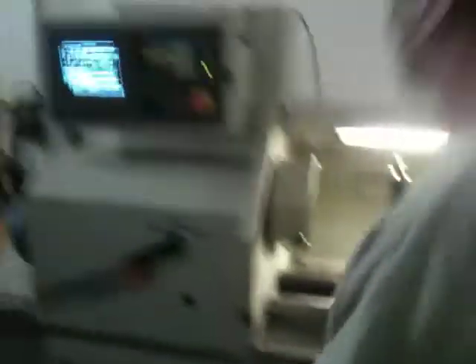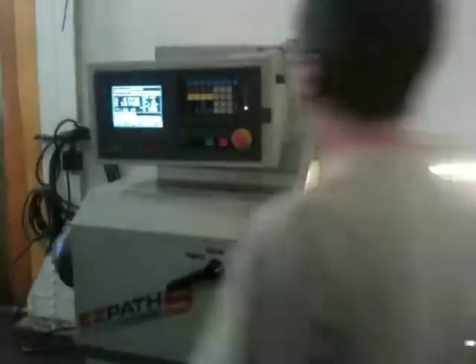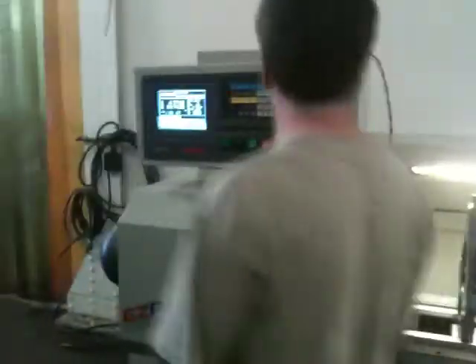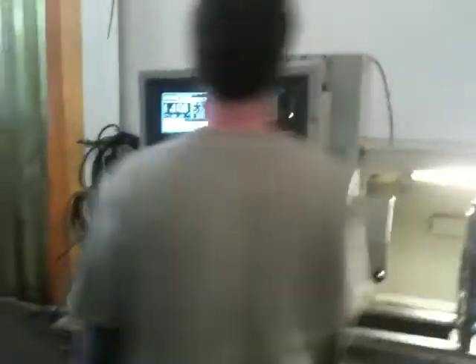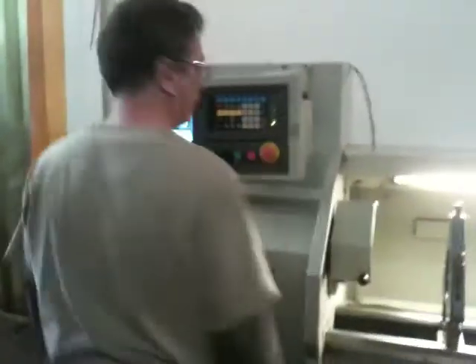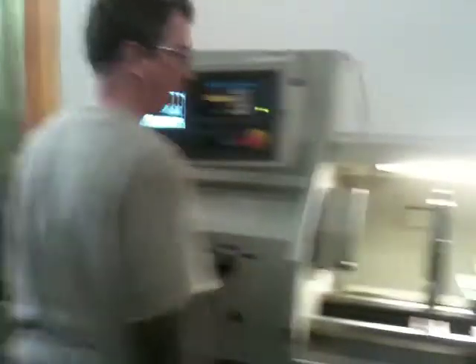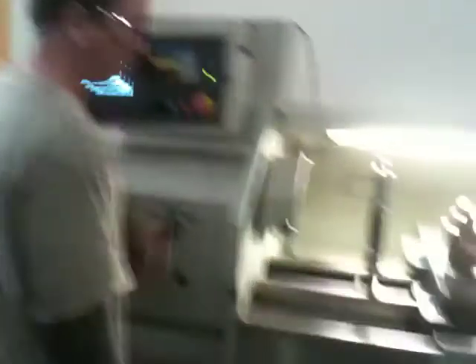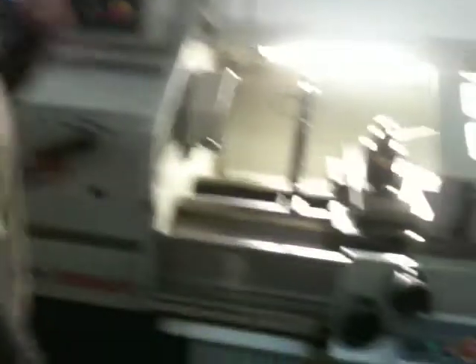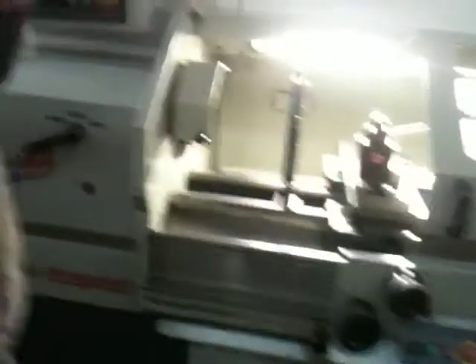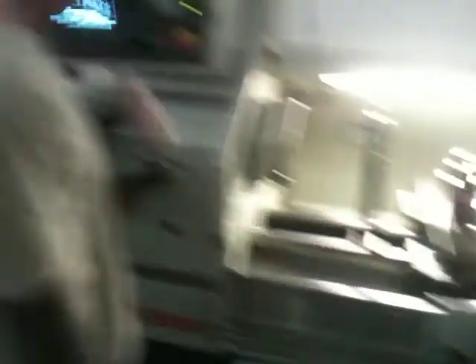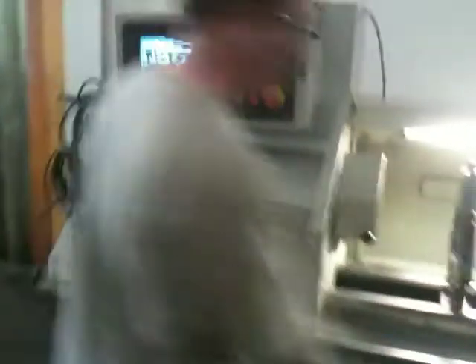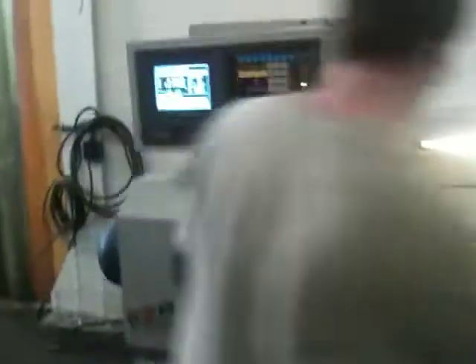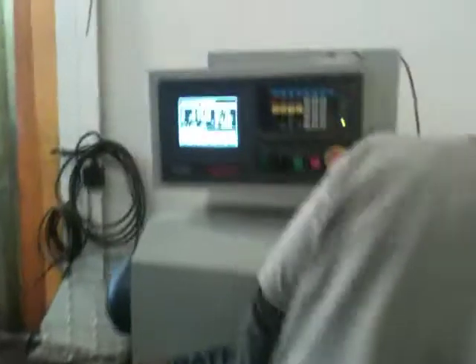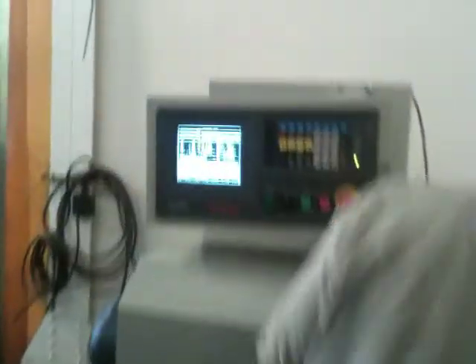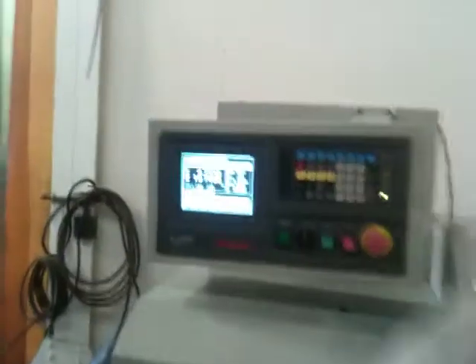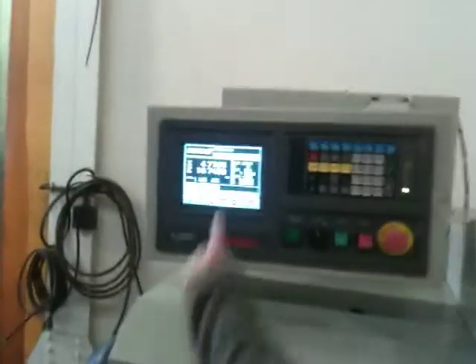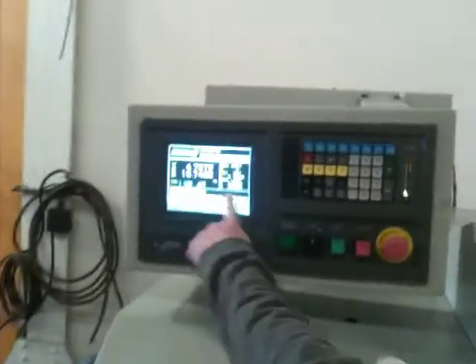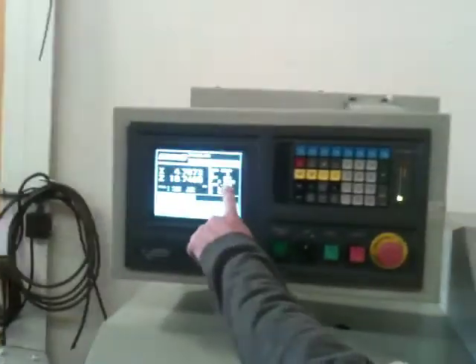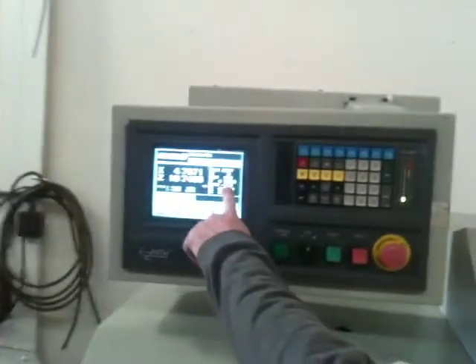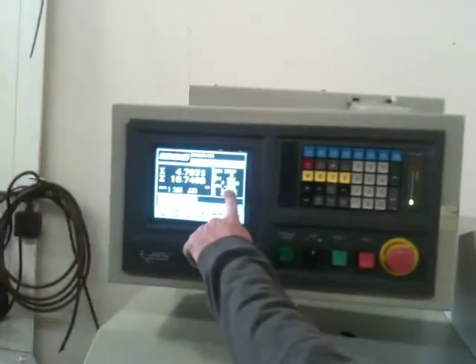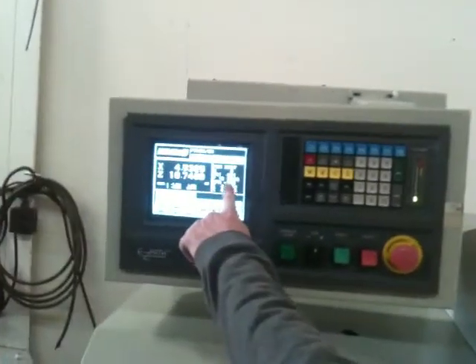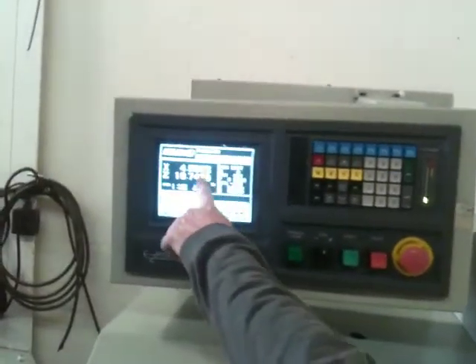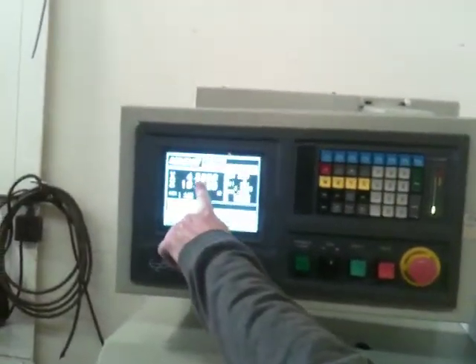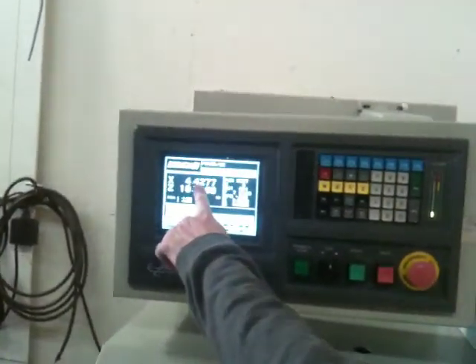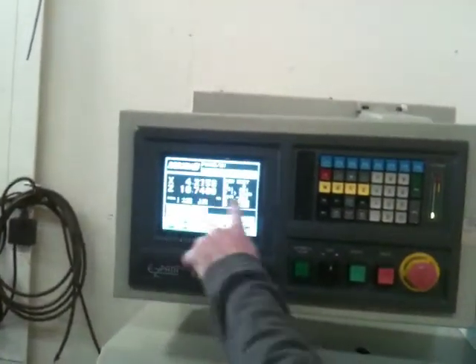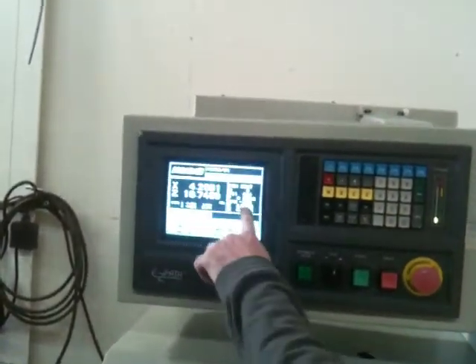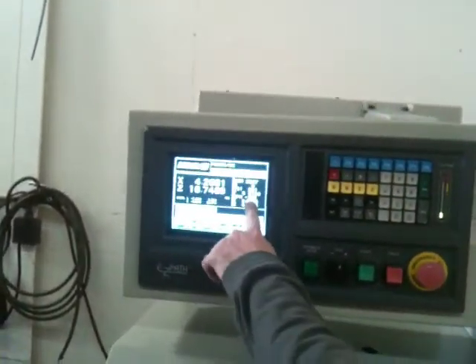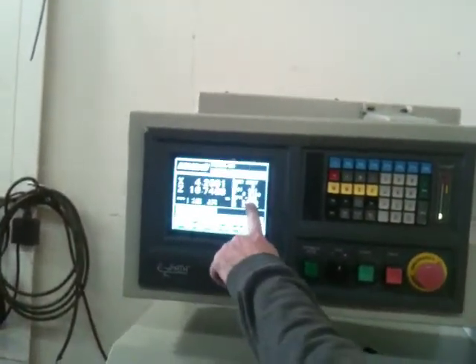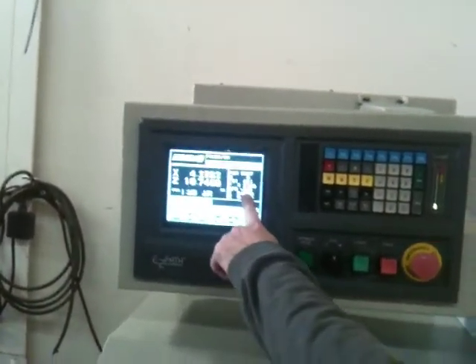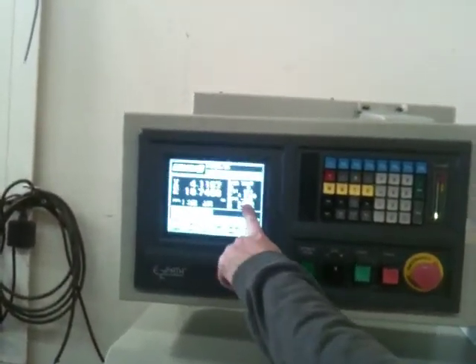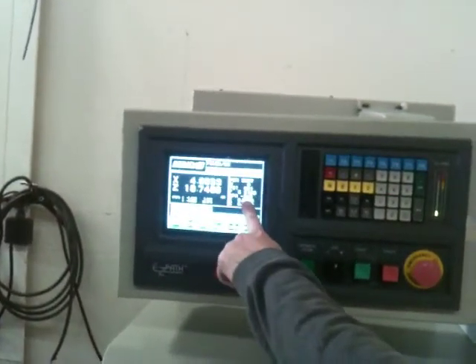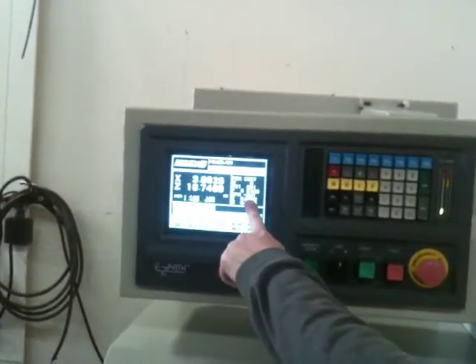When you move the hand wheels, you can see that it changes the position on the control — and the spindle speed.